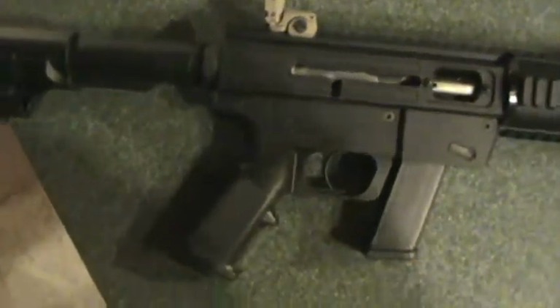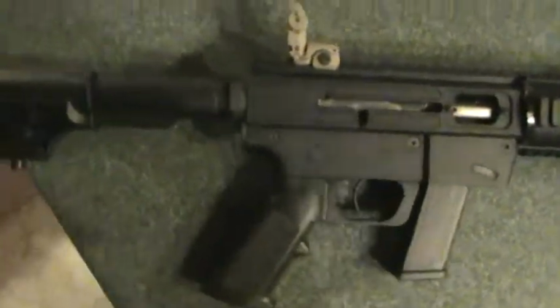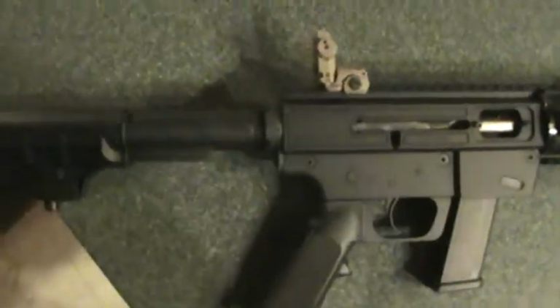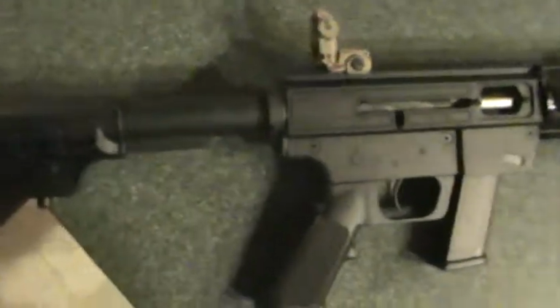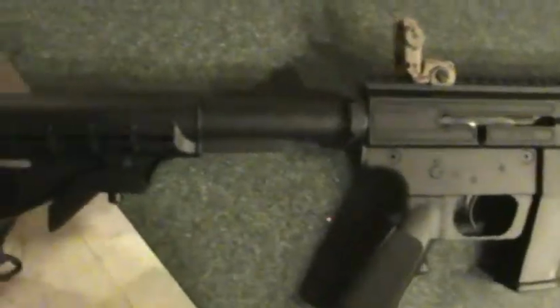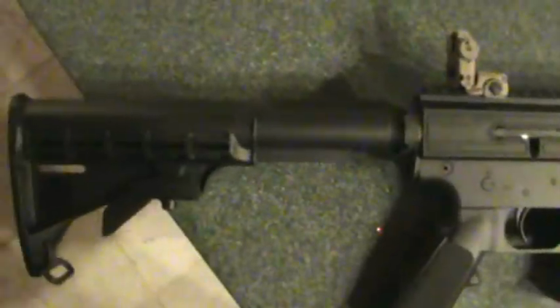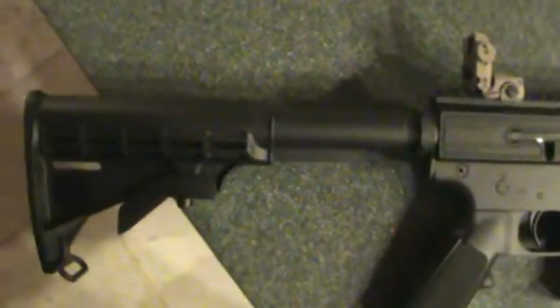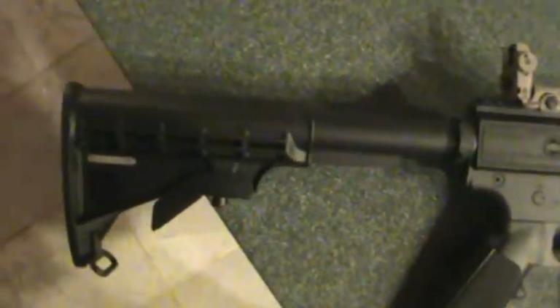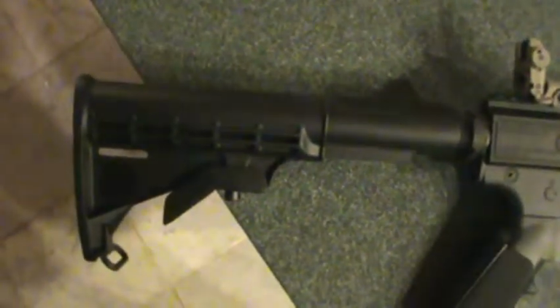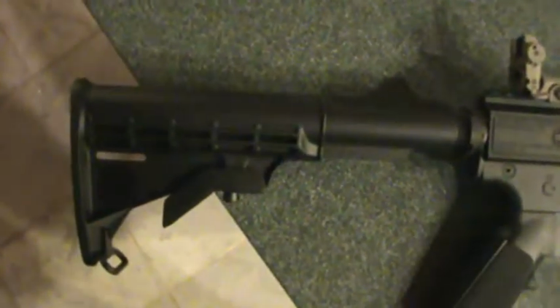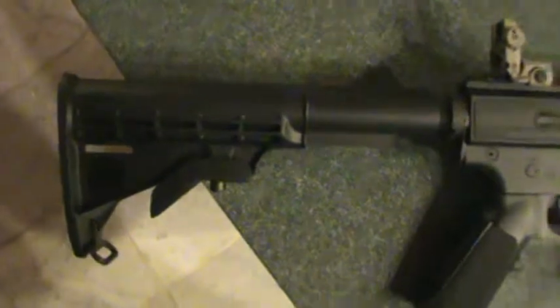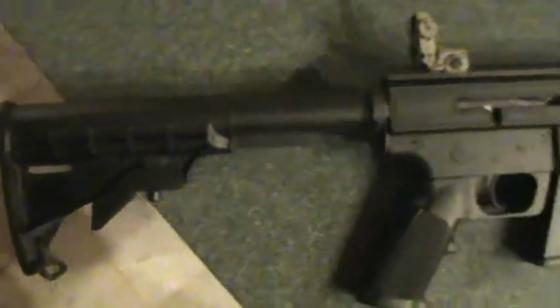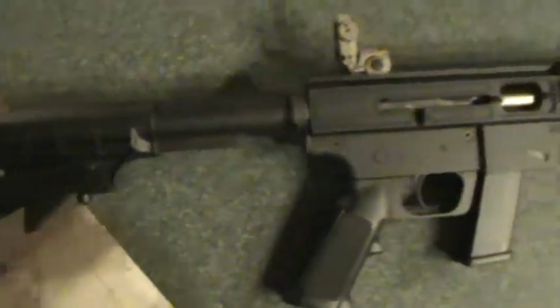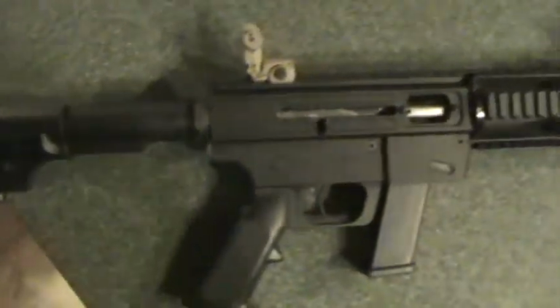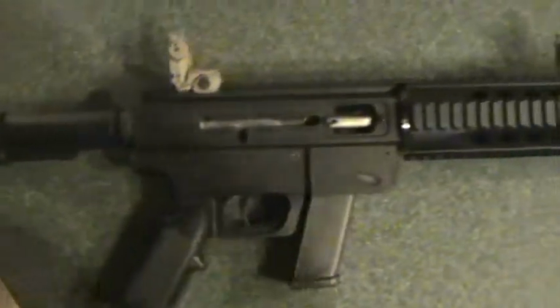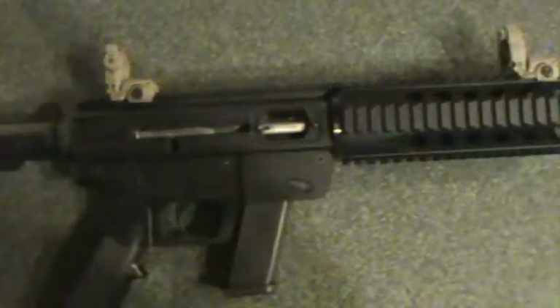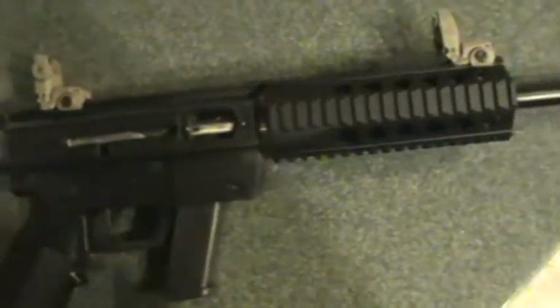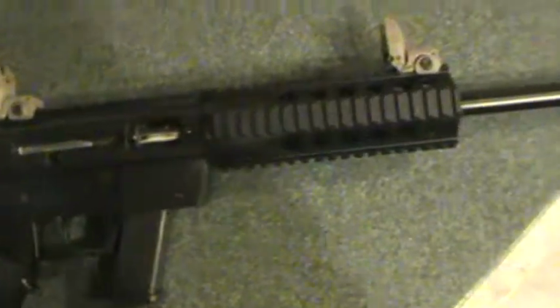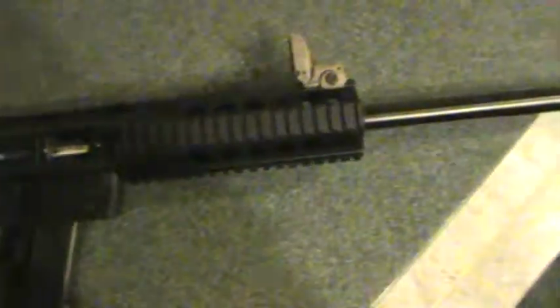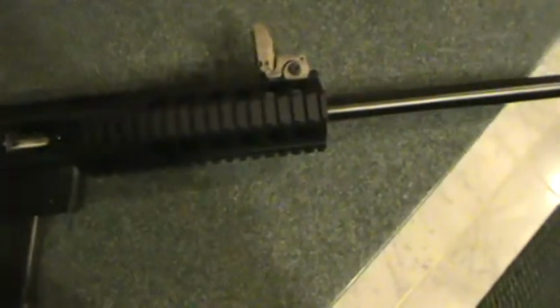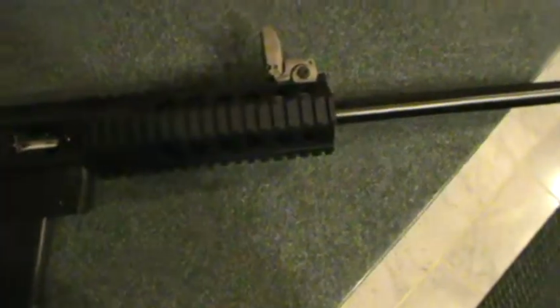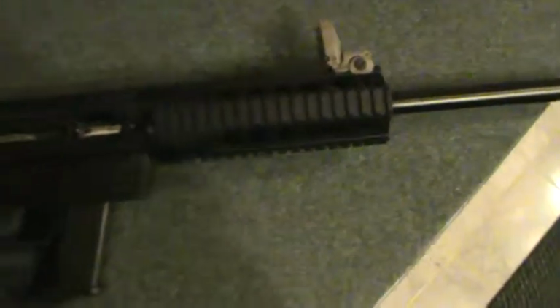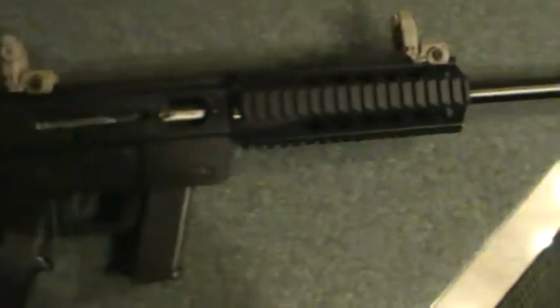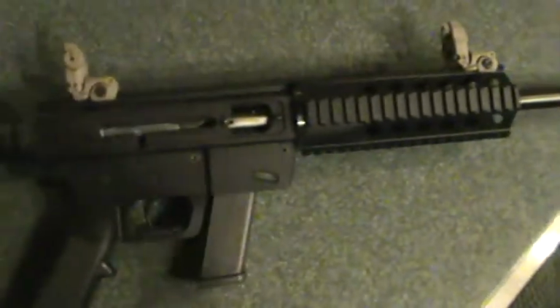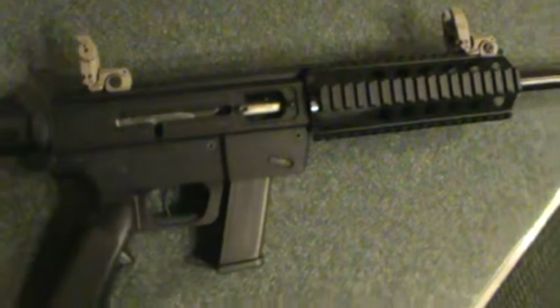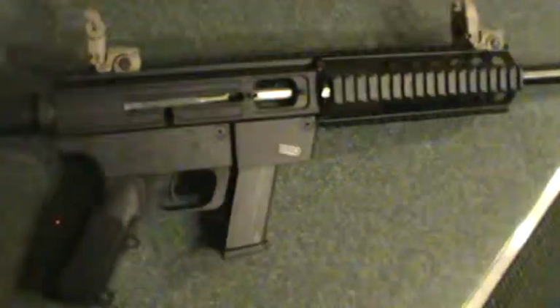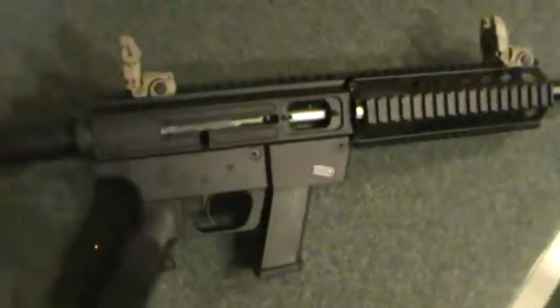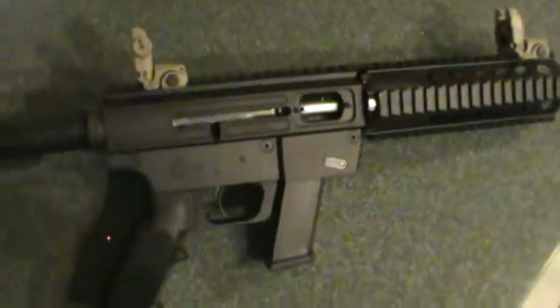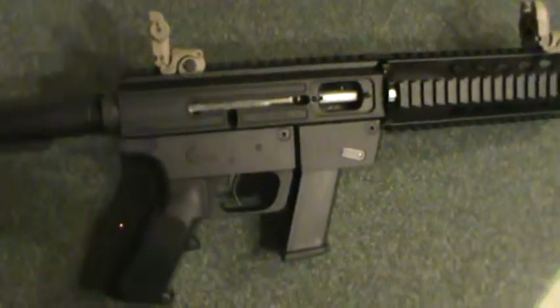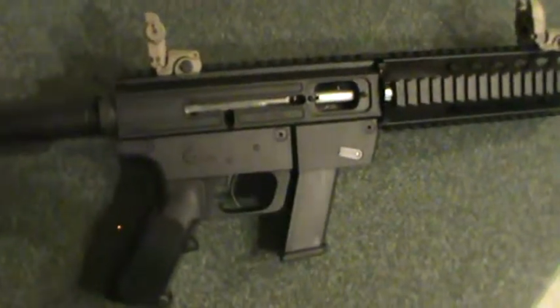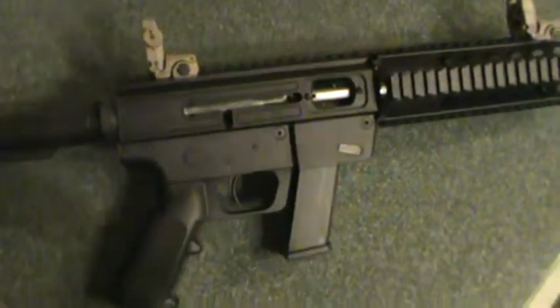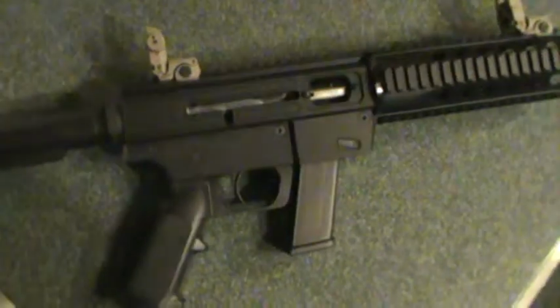I think it'll make a really nice gun. After we get it fixed up — put a light, some other stuff on it, and a red dot — I'll see if I can get it back off of him, shoot it, do a little review, and let you guys see it when we're done. Thanks.